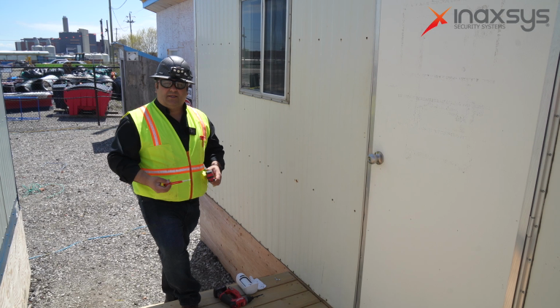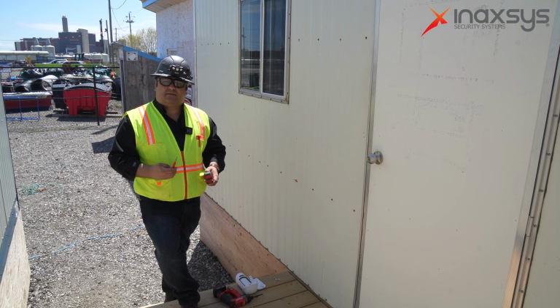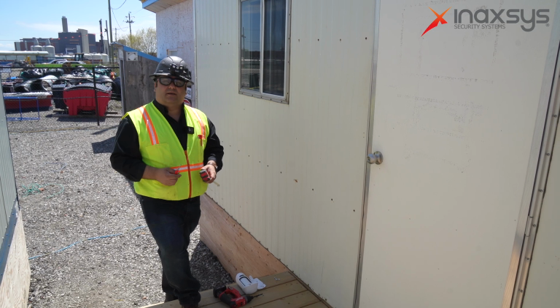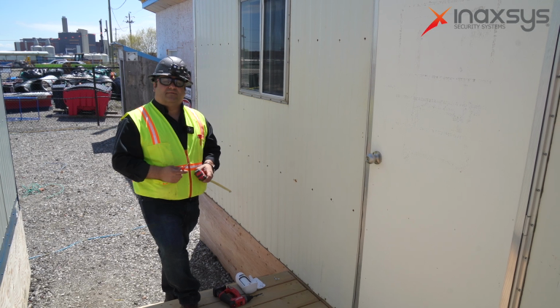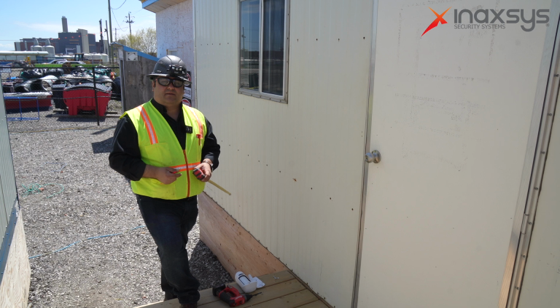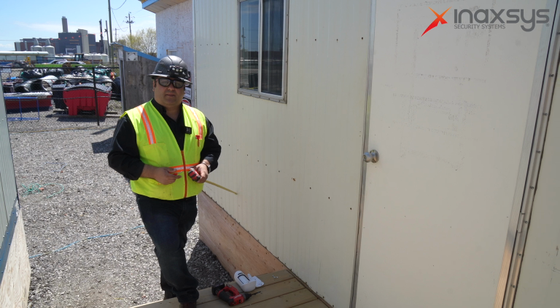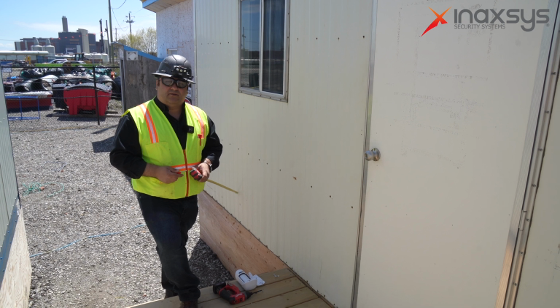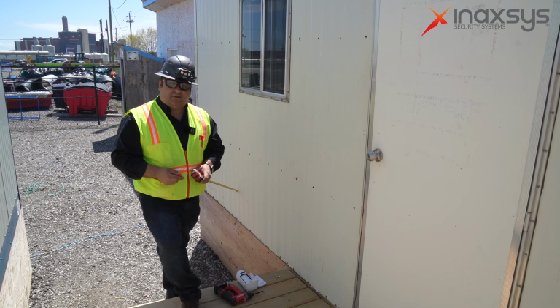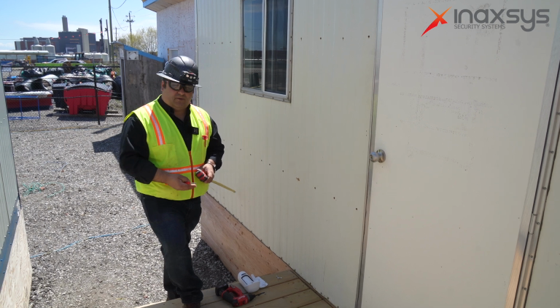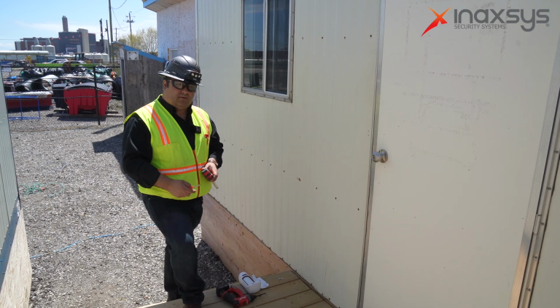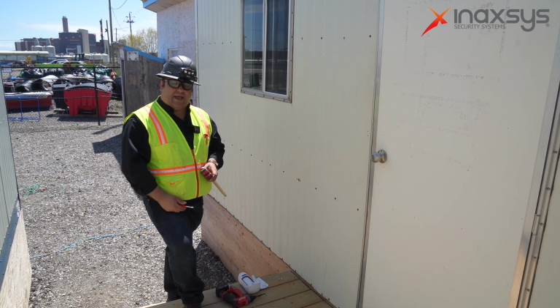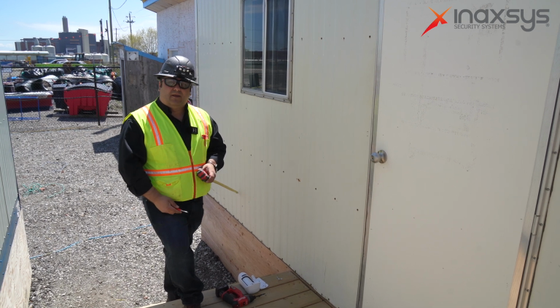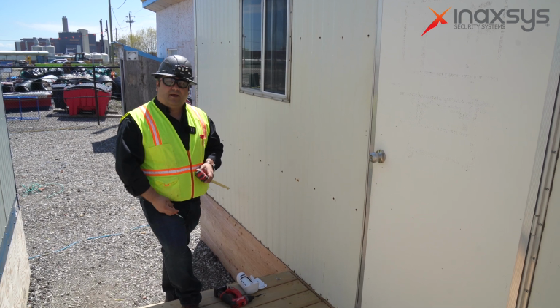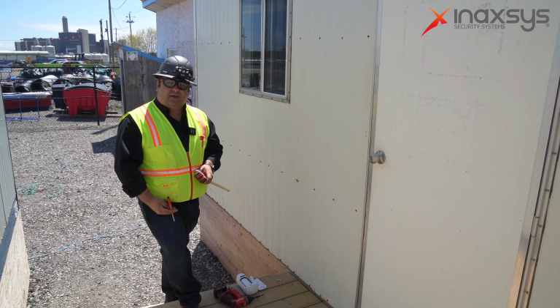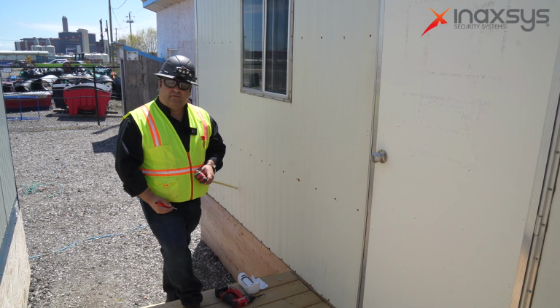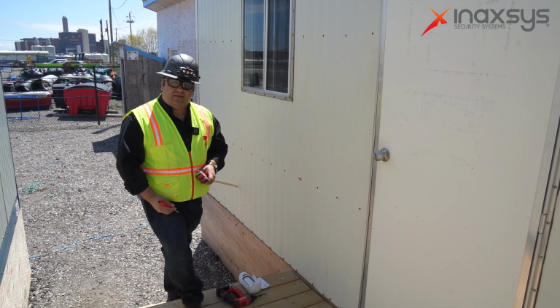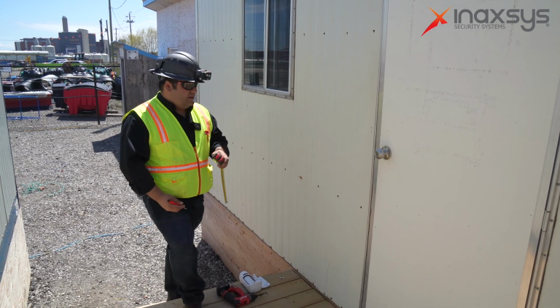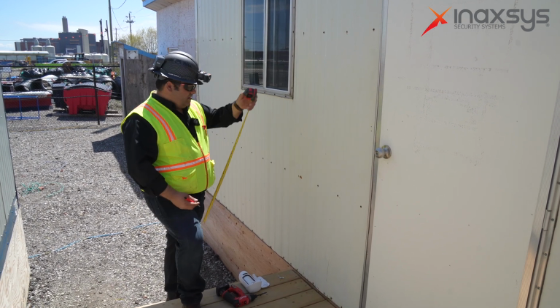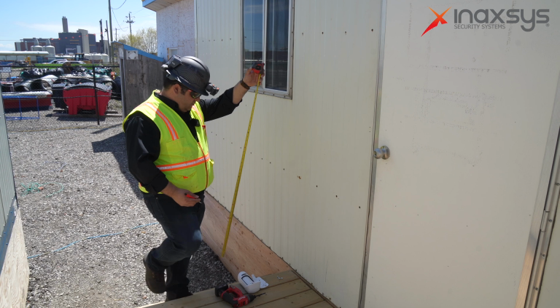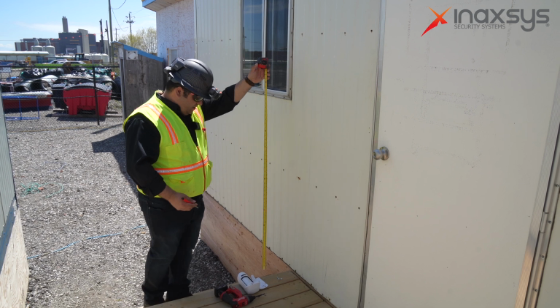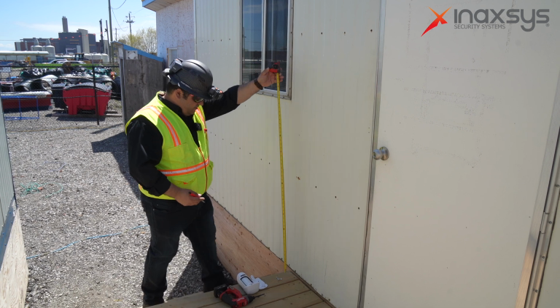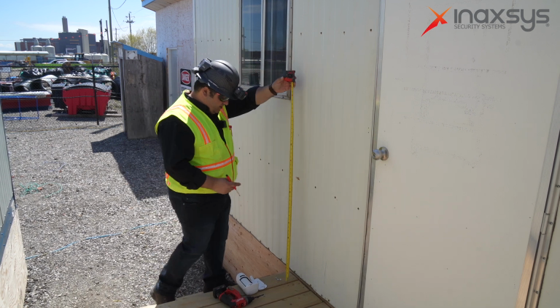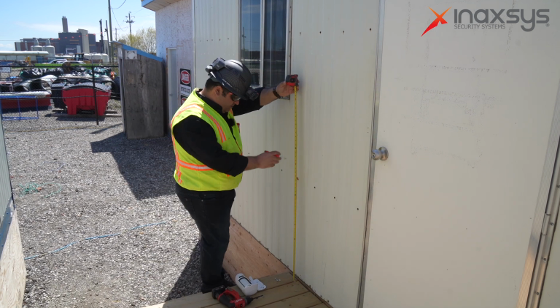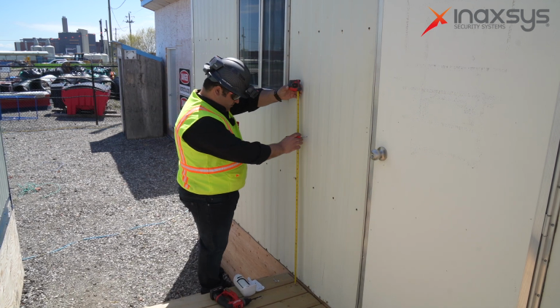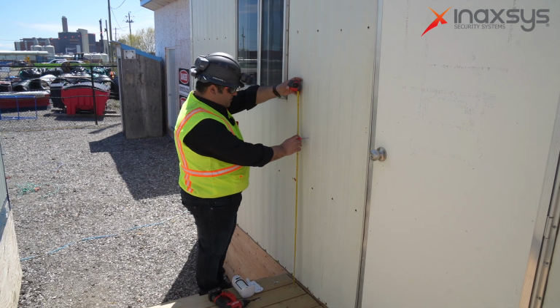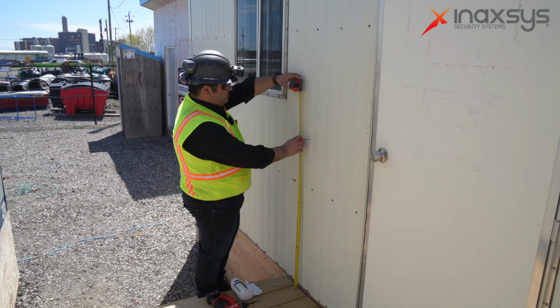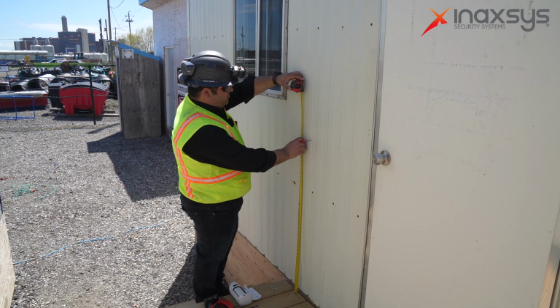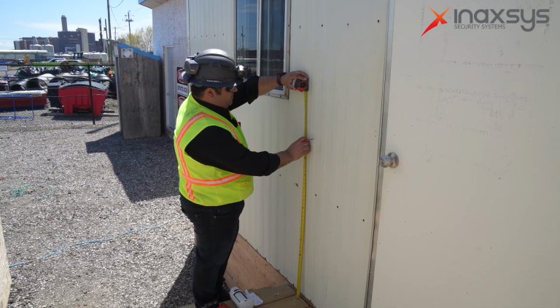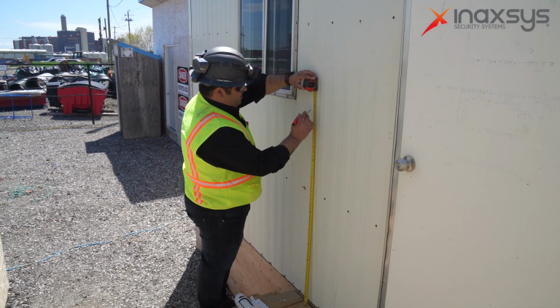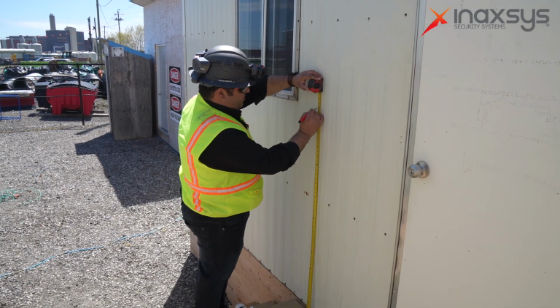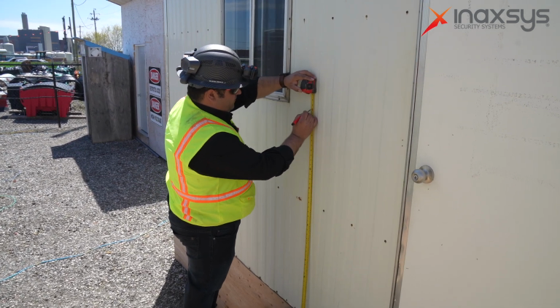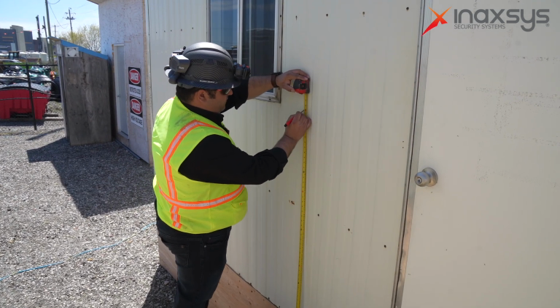Ajax has their specs to install this outdoor motion camera at four feet, and that's where we're going to be installing it. So we're going to measure it first and mark it at four feet.